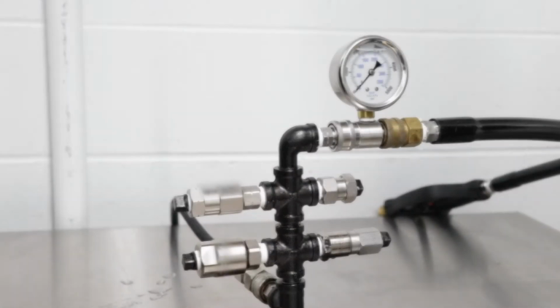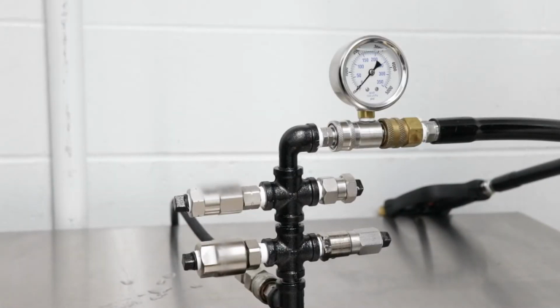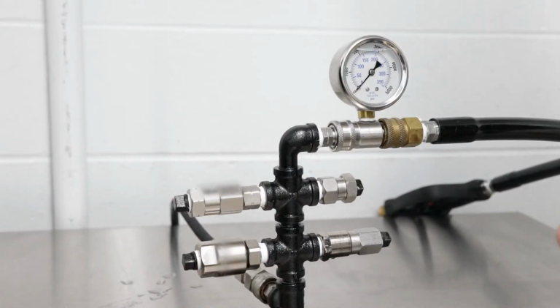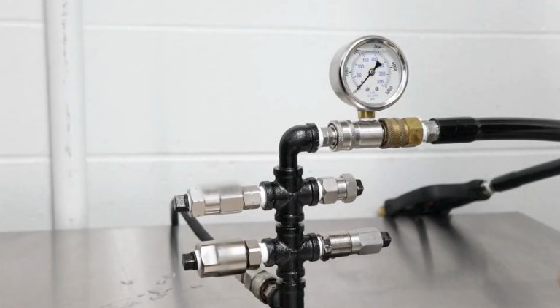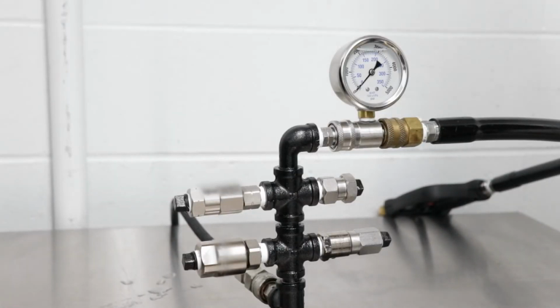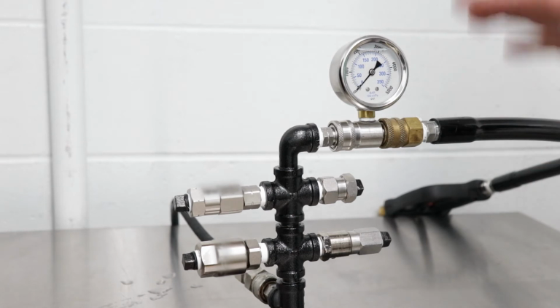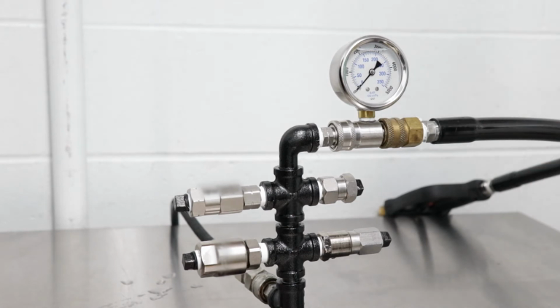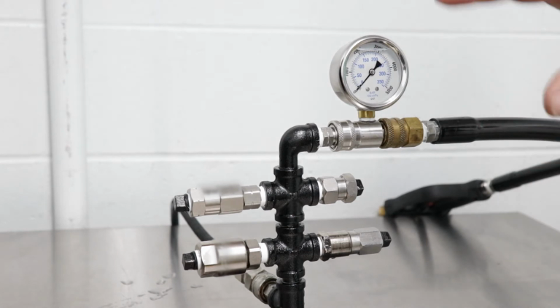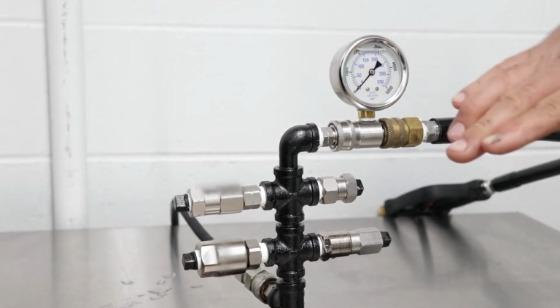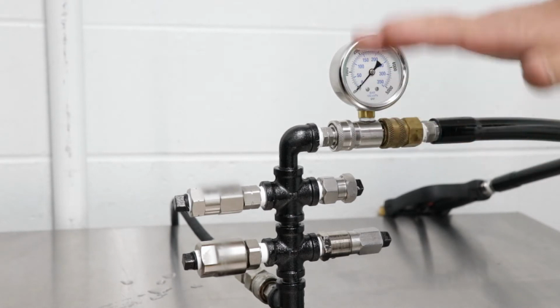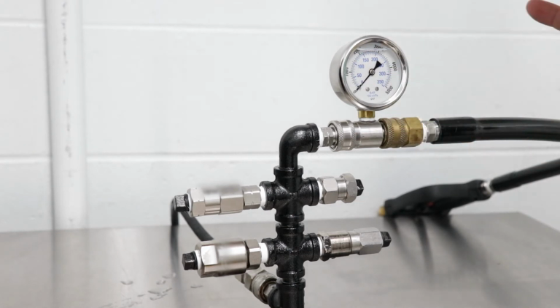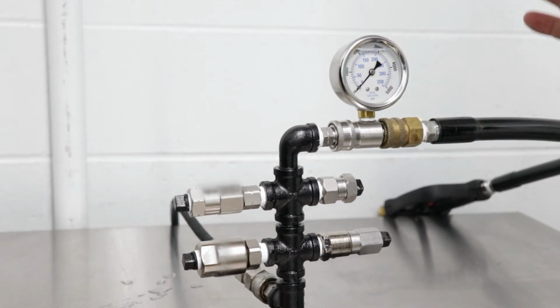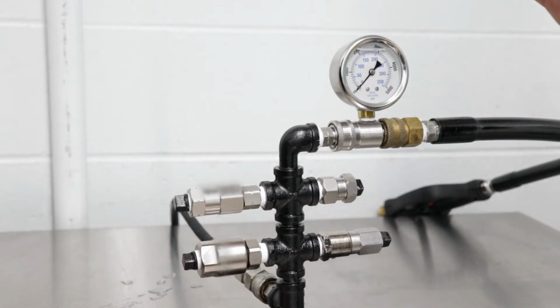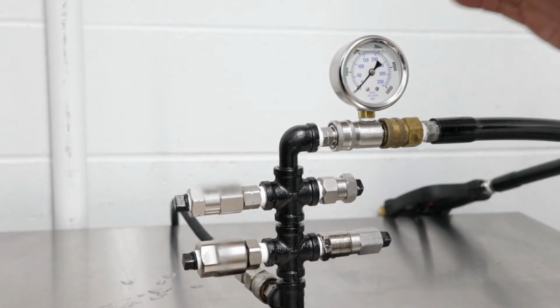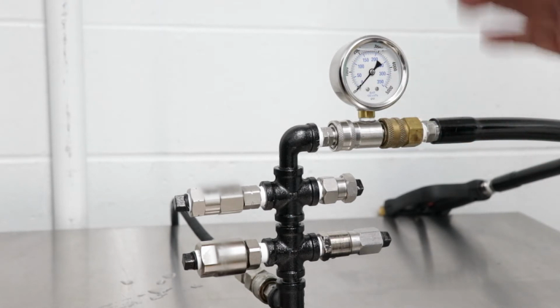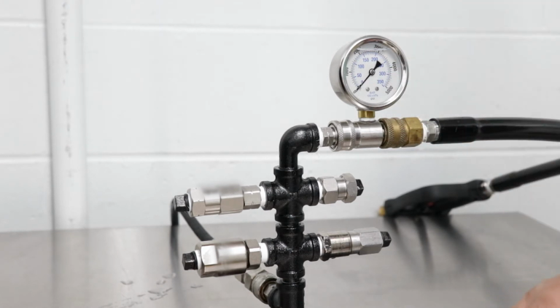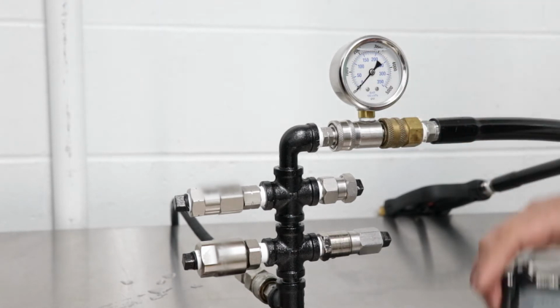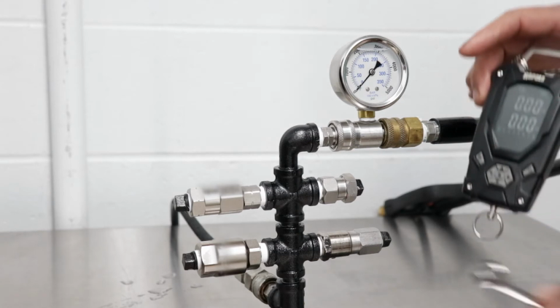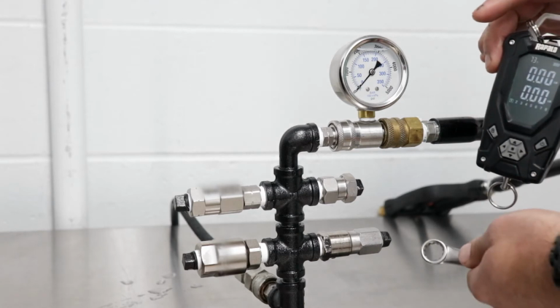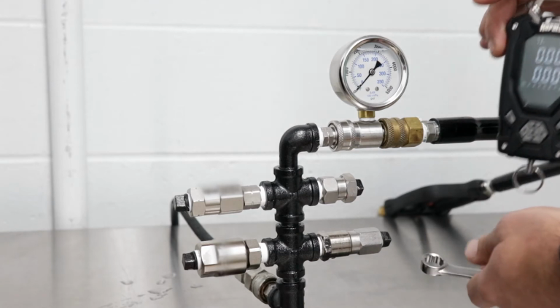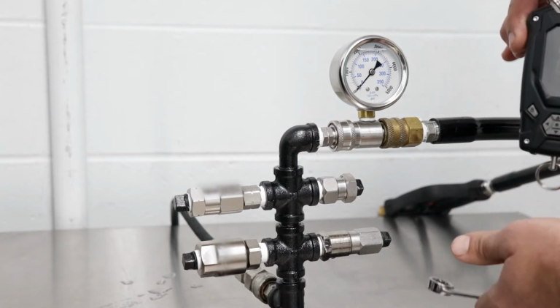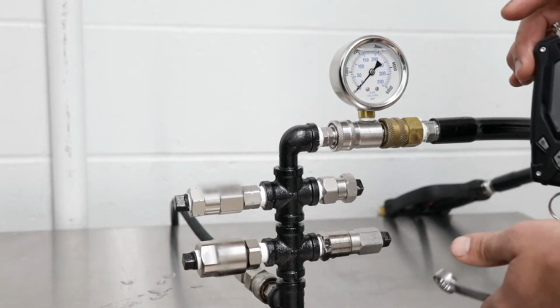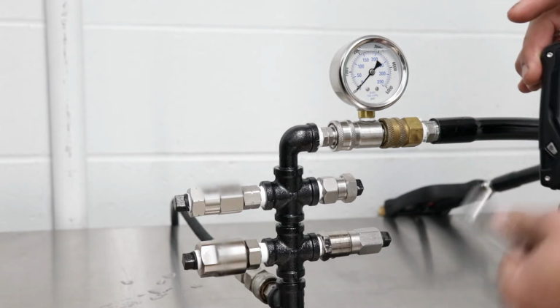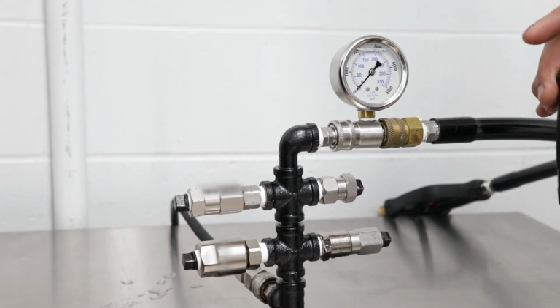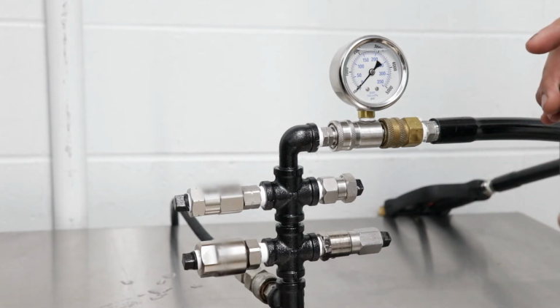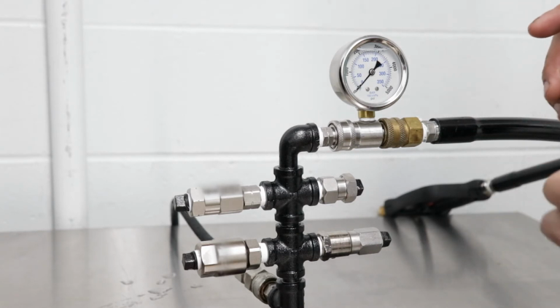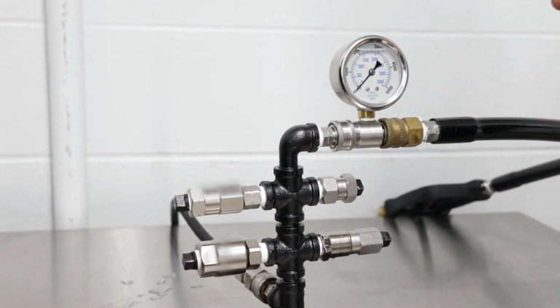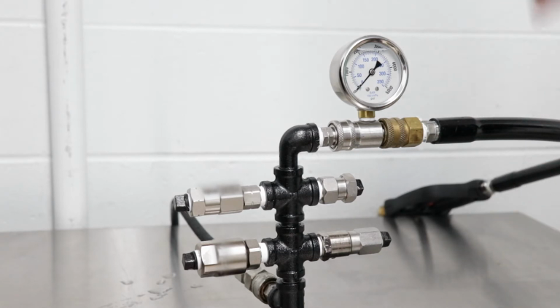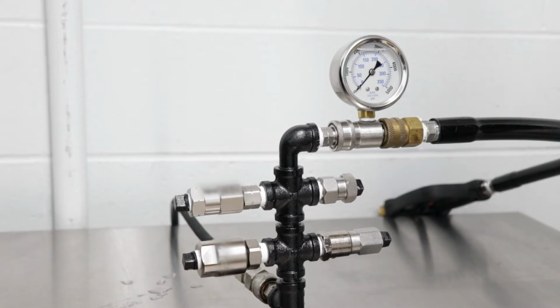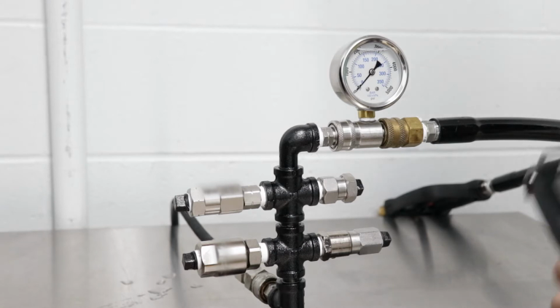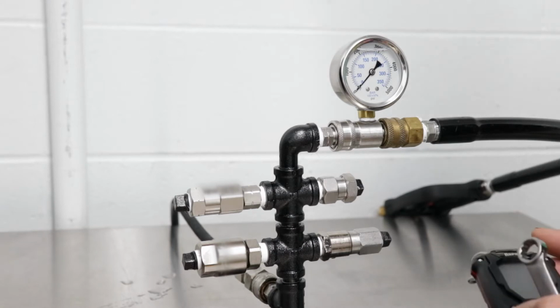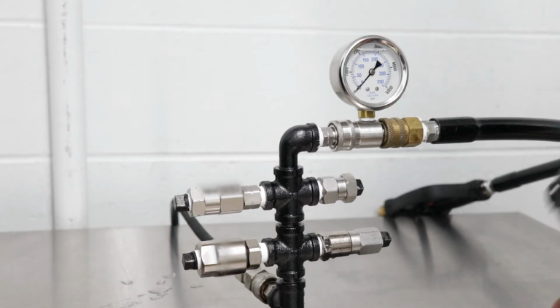We've come into the testing room and we're going to set this up with pressure. We're going to bring the pressure up to 2,000–3,000 psi, and then I'm going to throw the wrench on there and show you the pressure gauge to get a little bit of rotation. Bear with me one moment while I get everything set up.